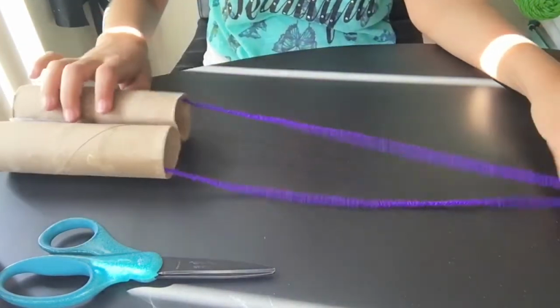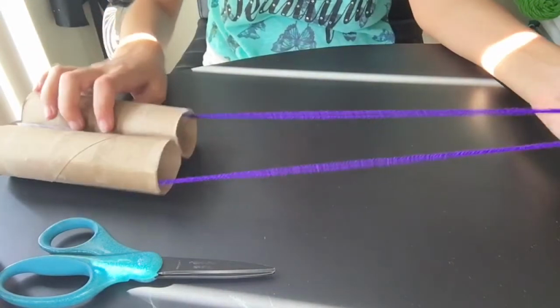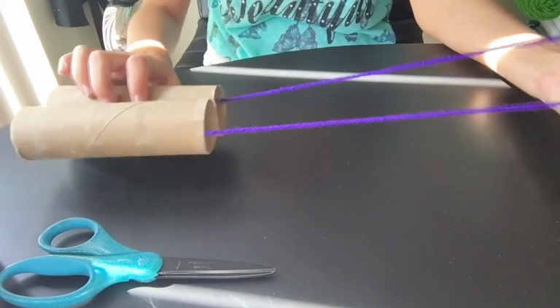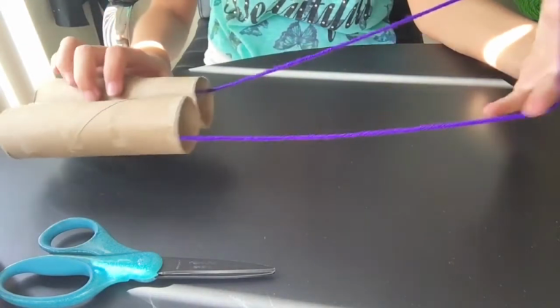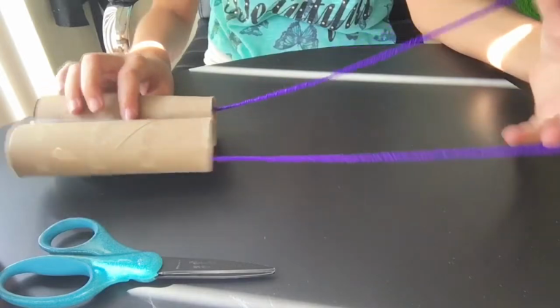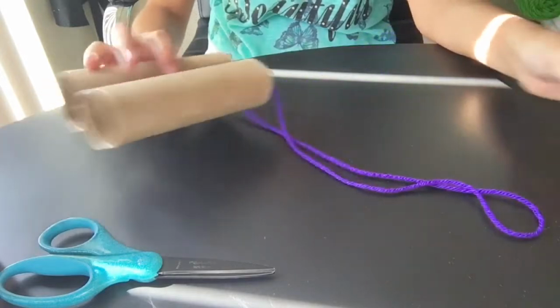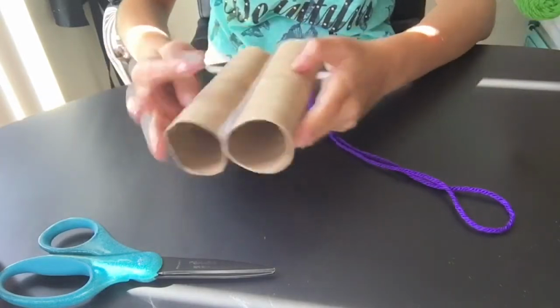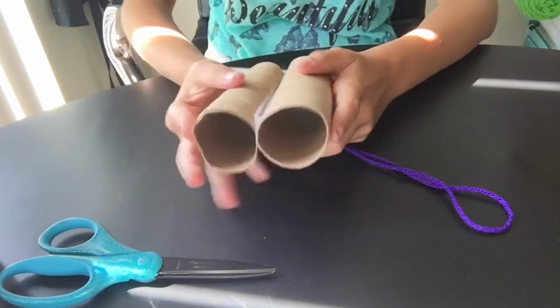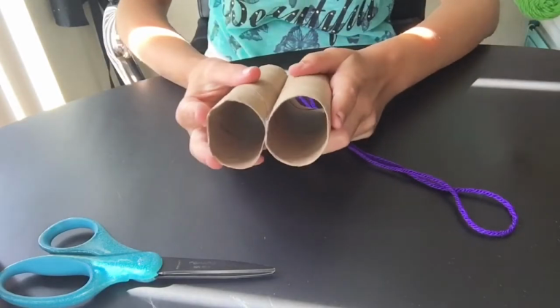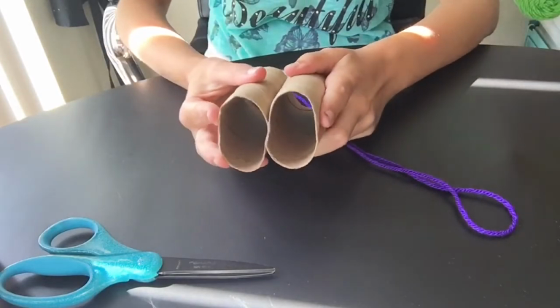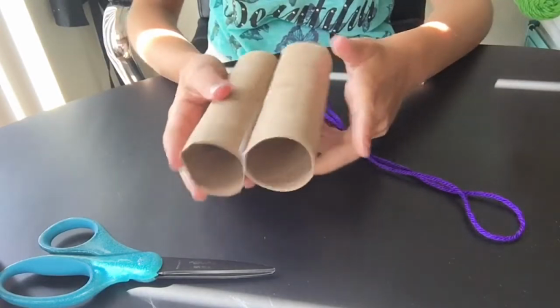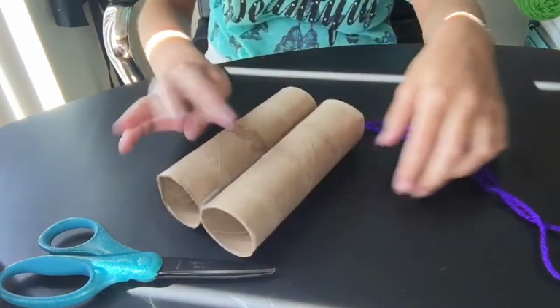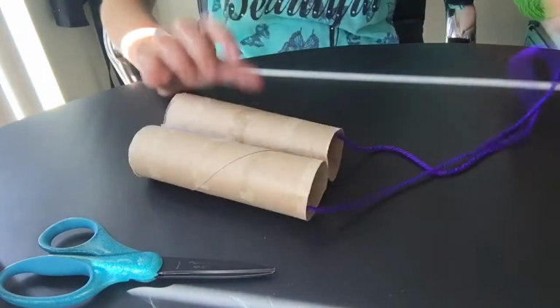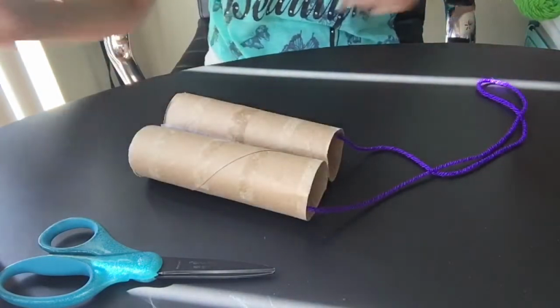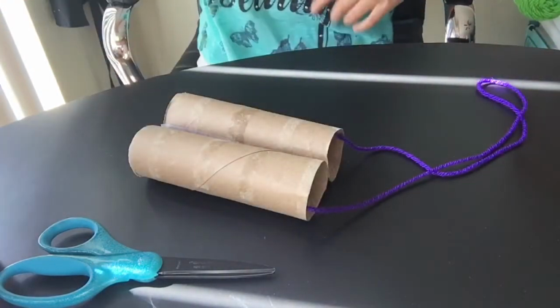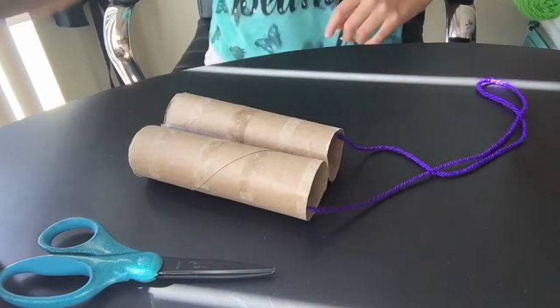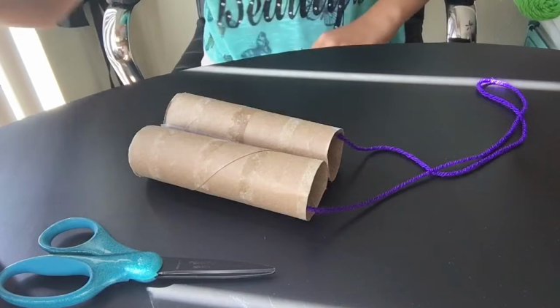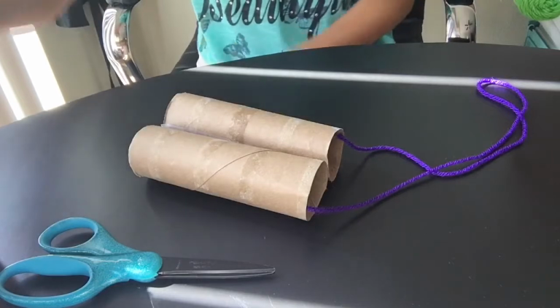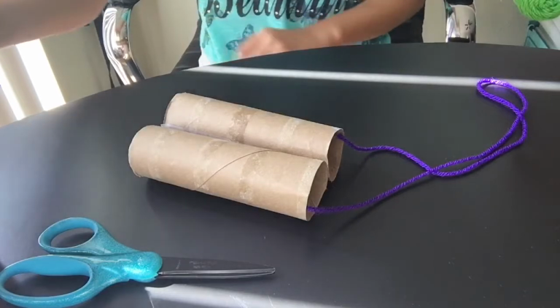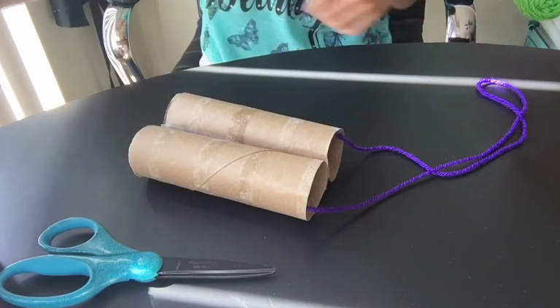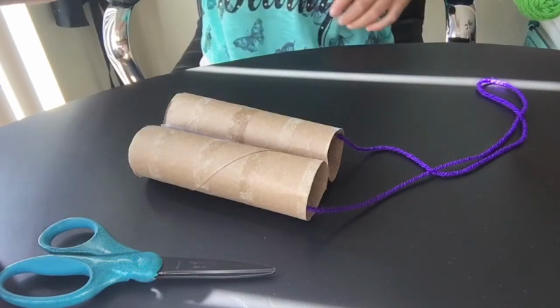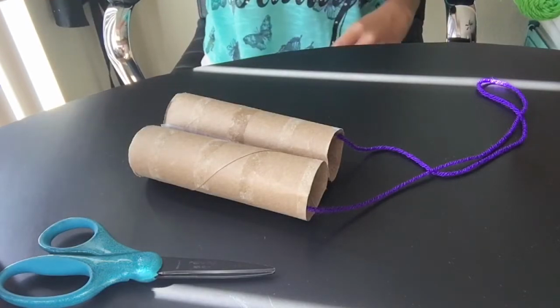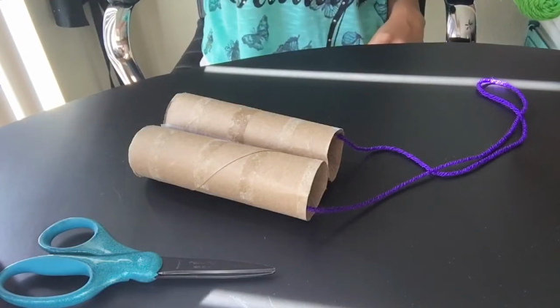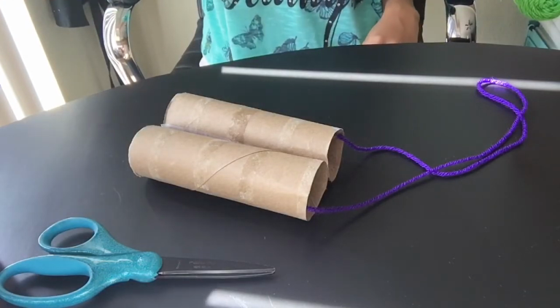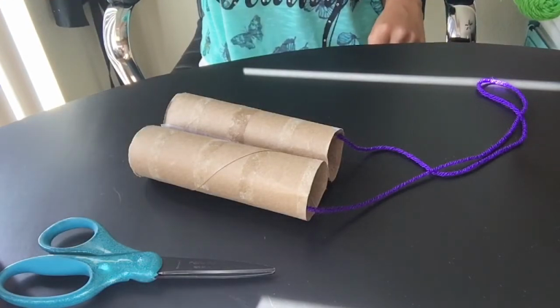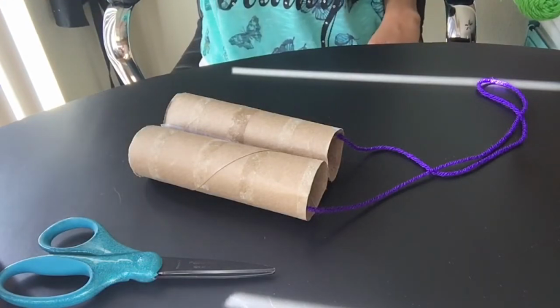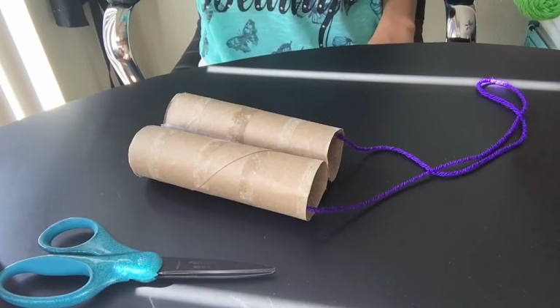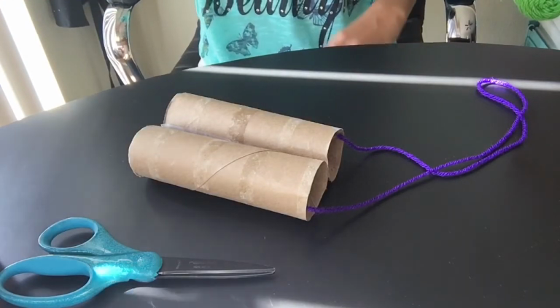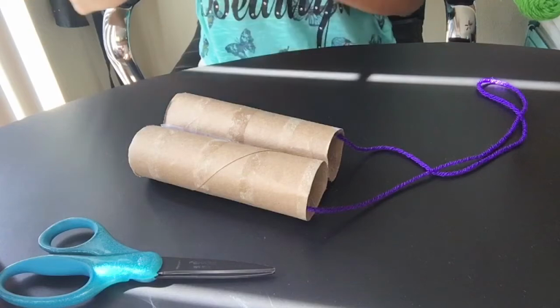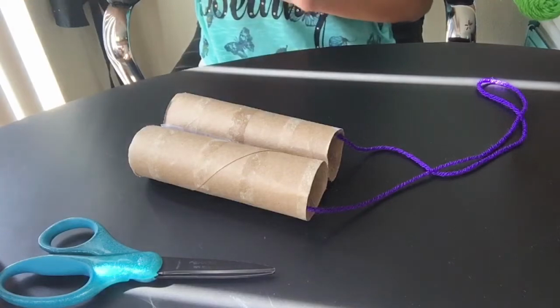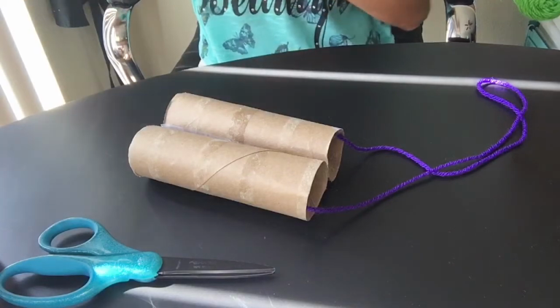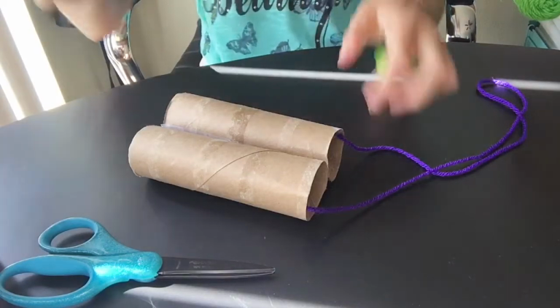And then you can hang it down and hang it around your neck. Now all we gotta do is decorate. Here you can do anything — you can write your name, you can draw little doodles, you can really do whatever you want.